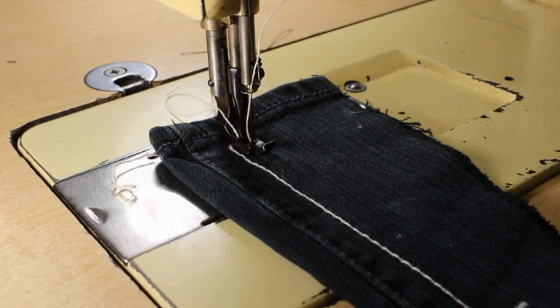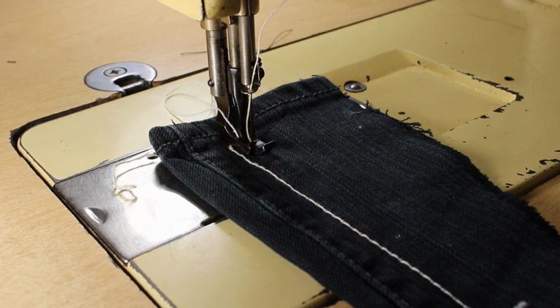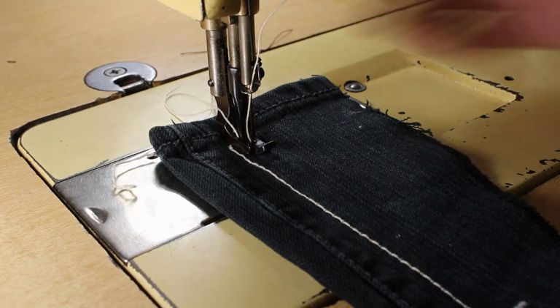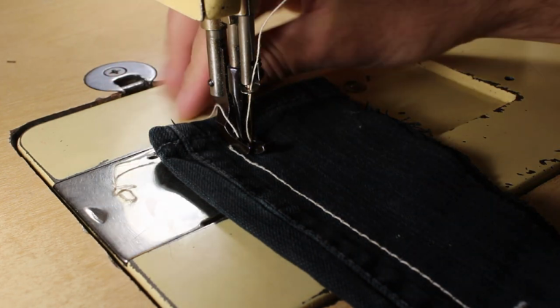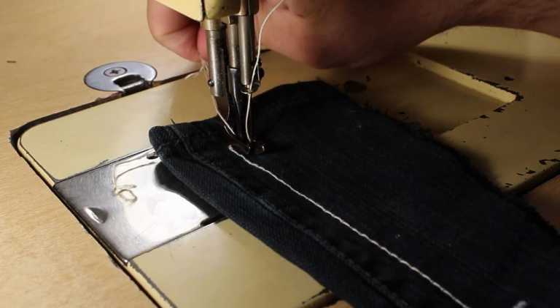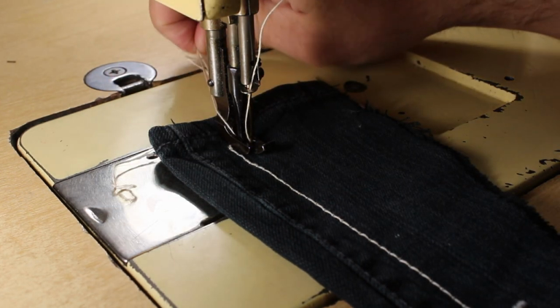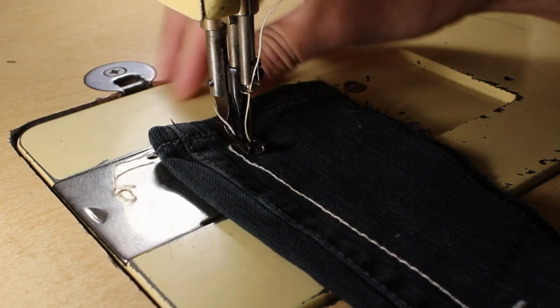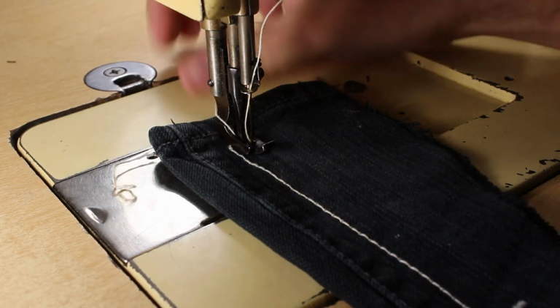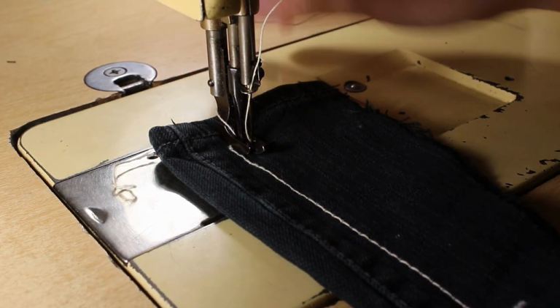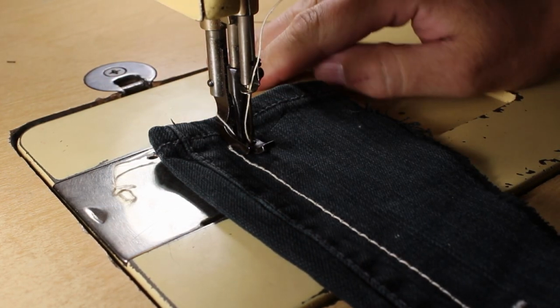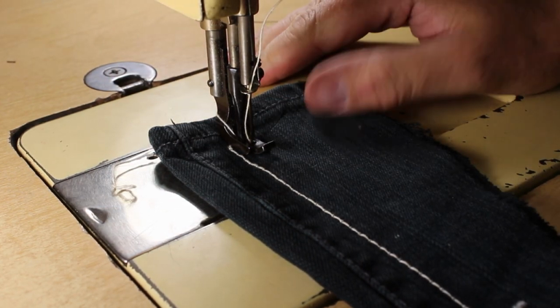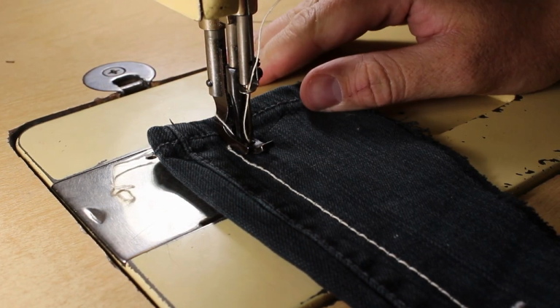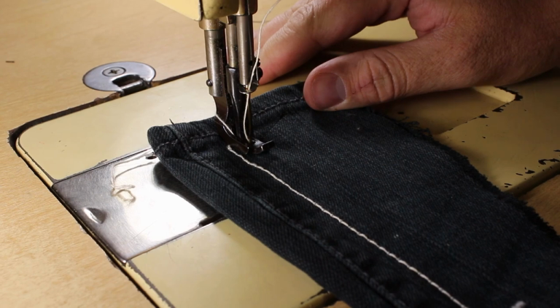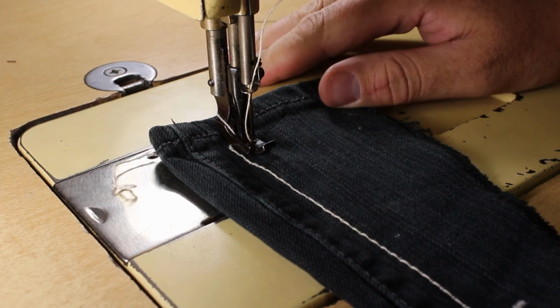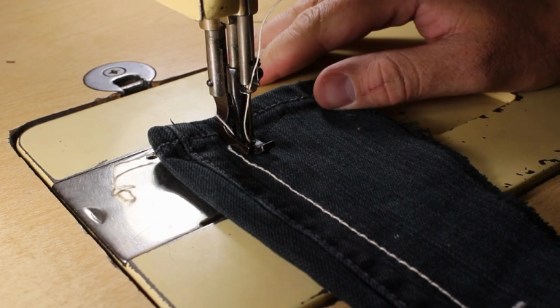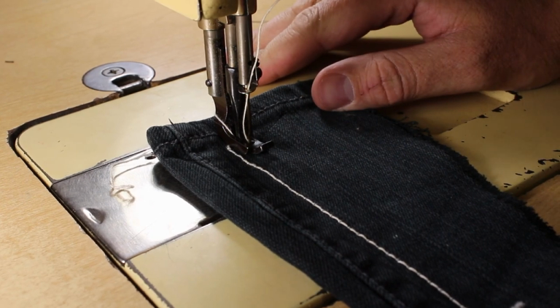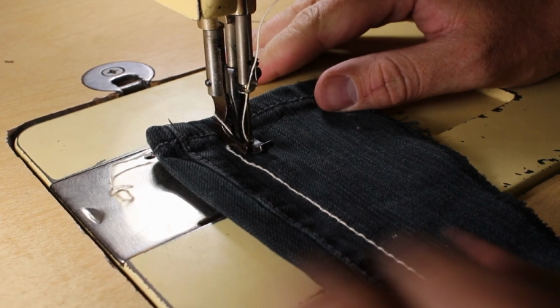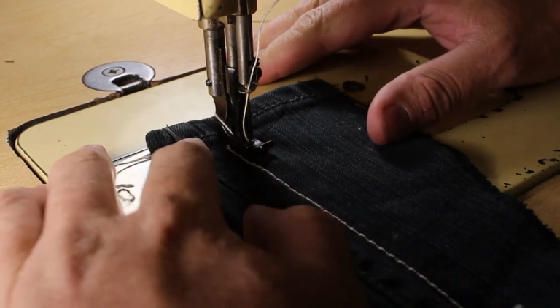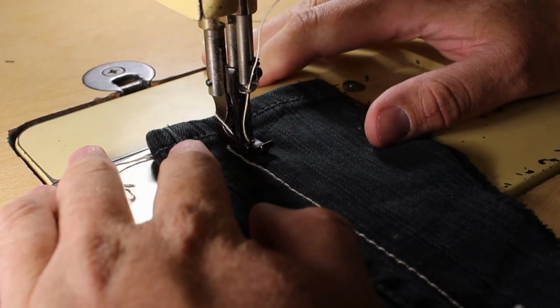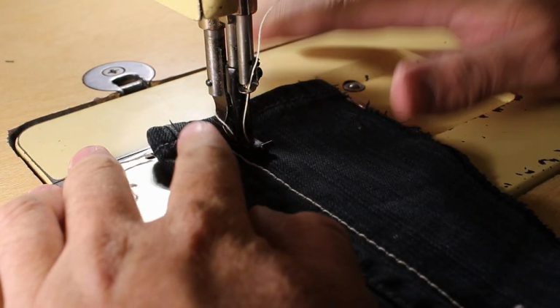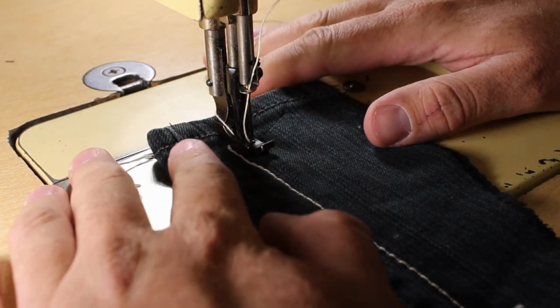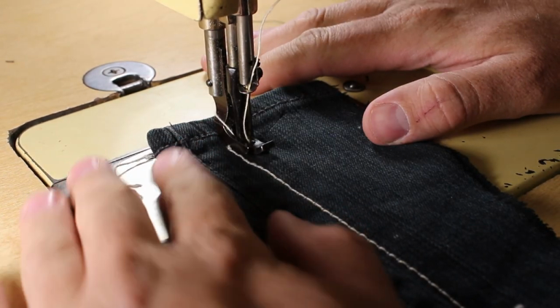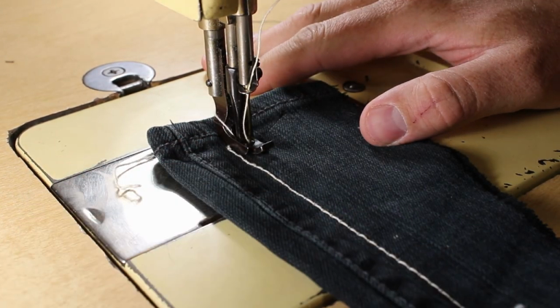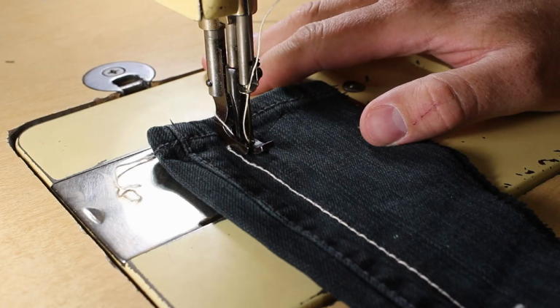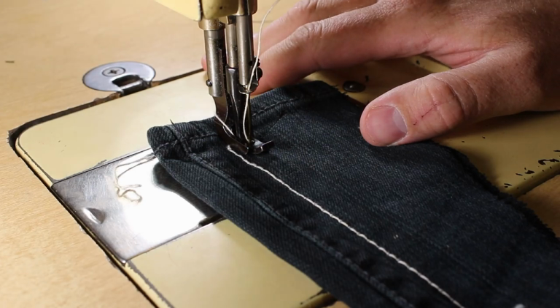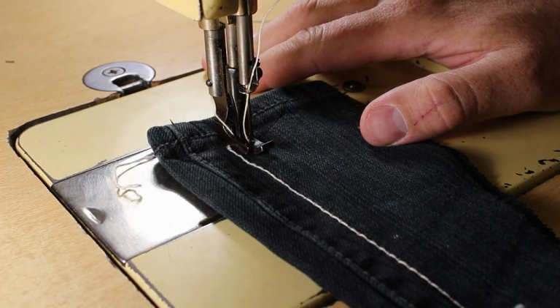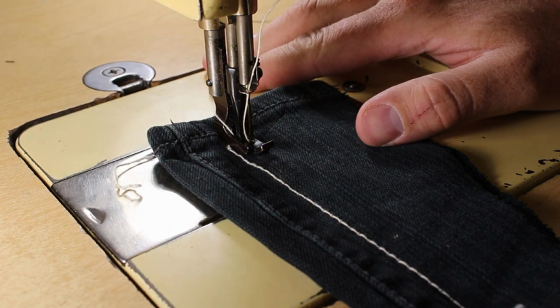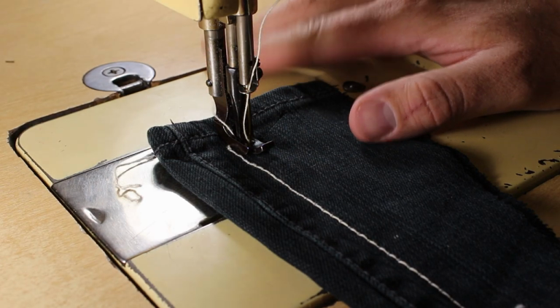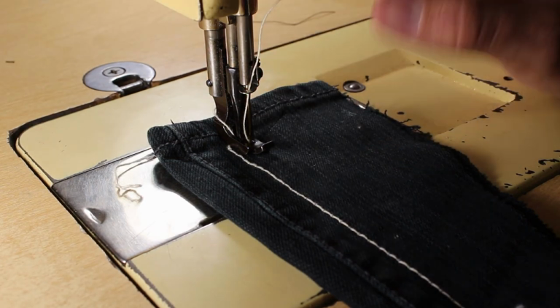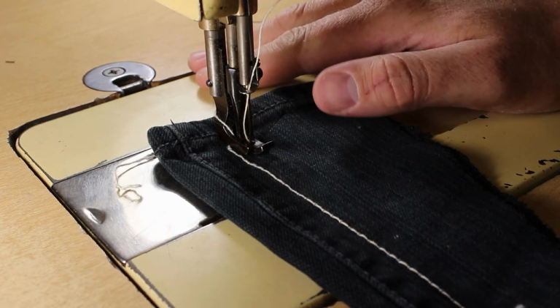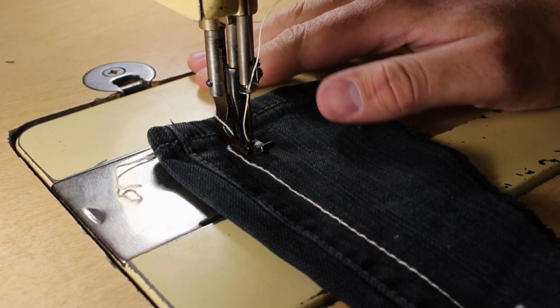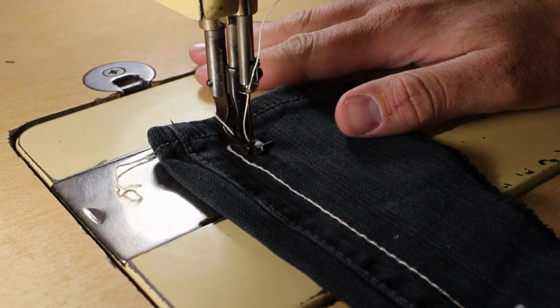All right, so now that I've got the machine cleared out, we're going to try it at 12 stitches per inch to see if that works a little better. This thicker thread I don't think is cooperating with the smaller stitch lengths. Plus, I think I might need a little bit bigger needle.